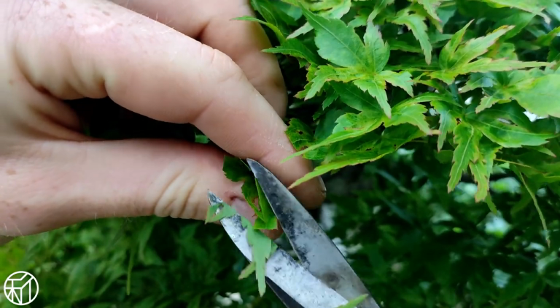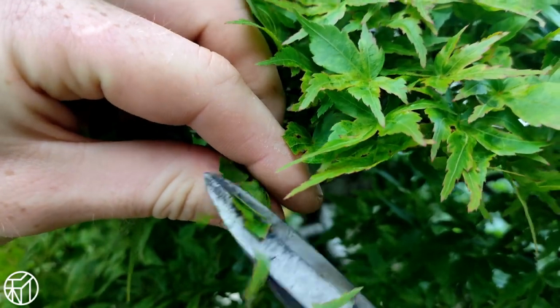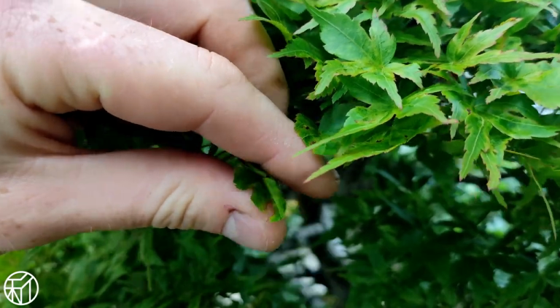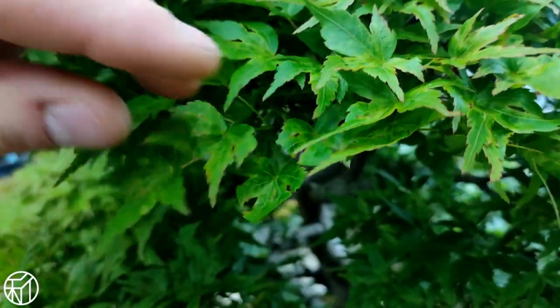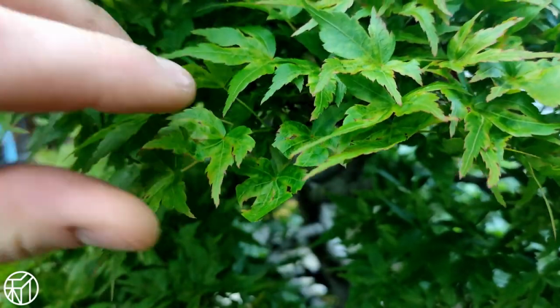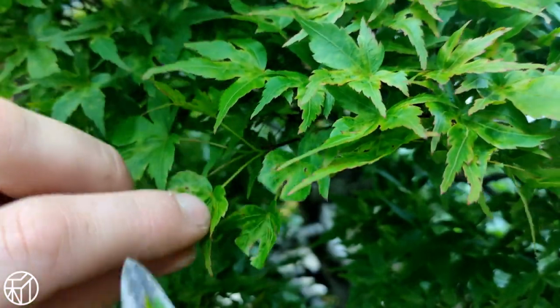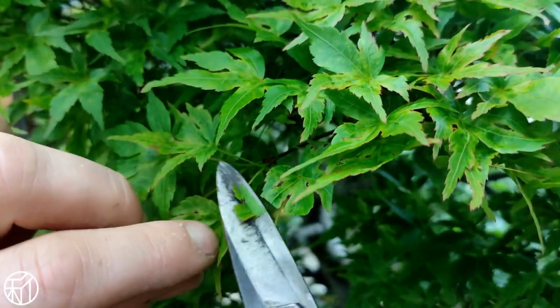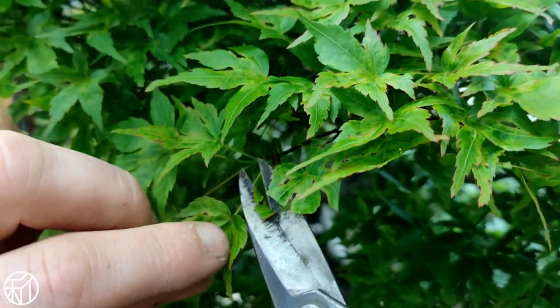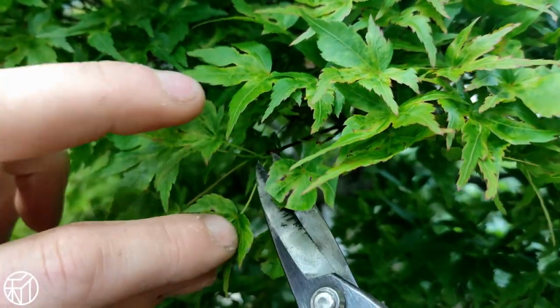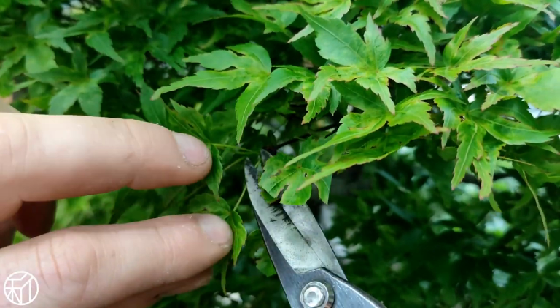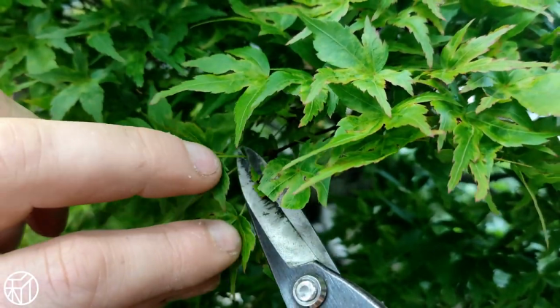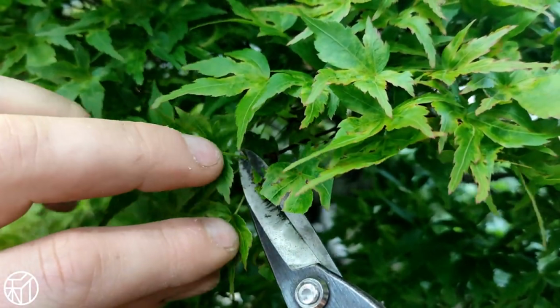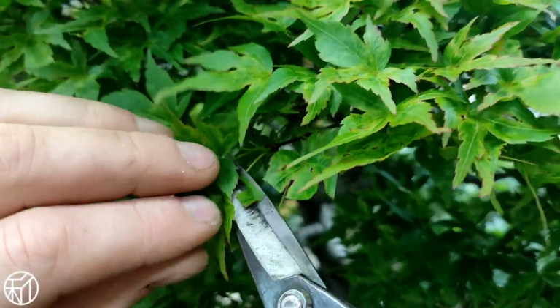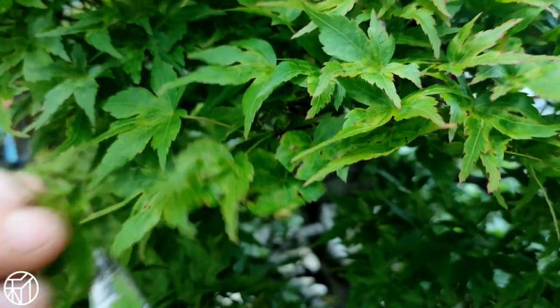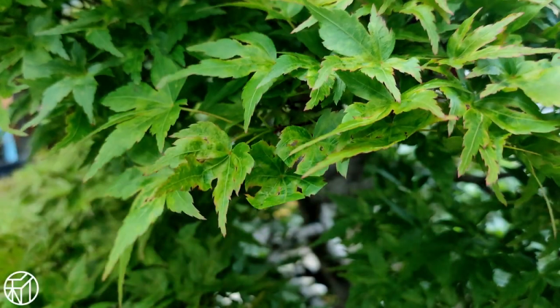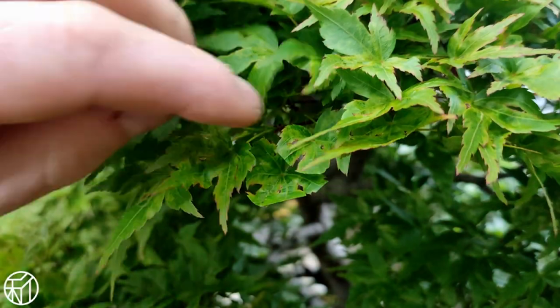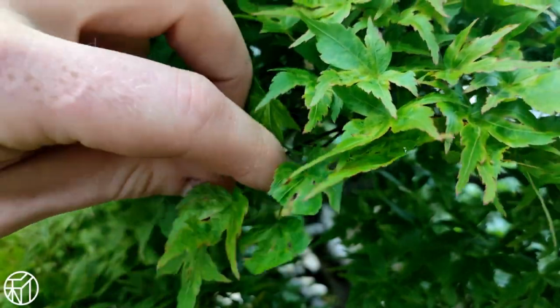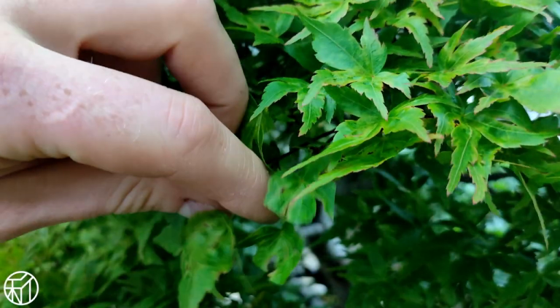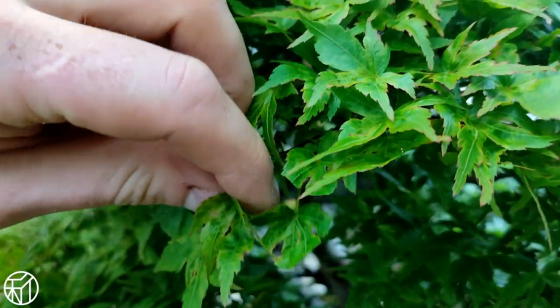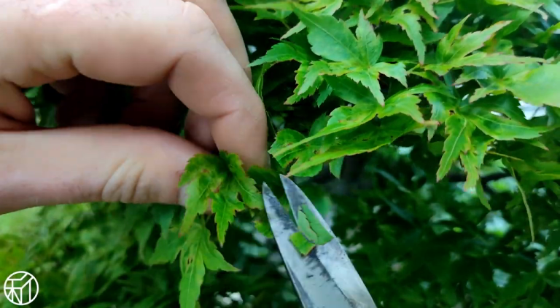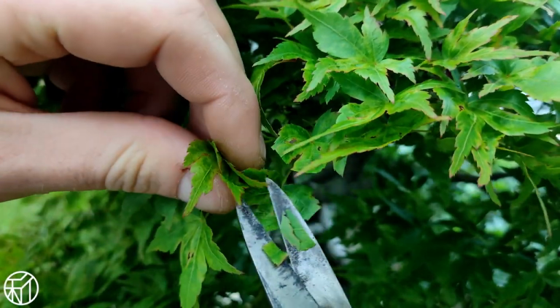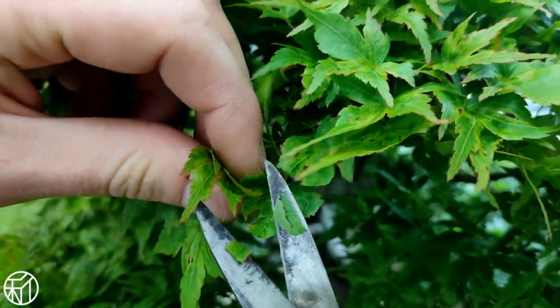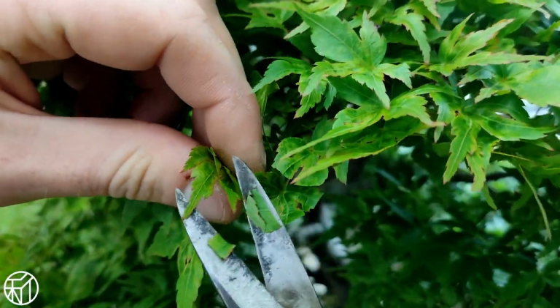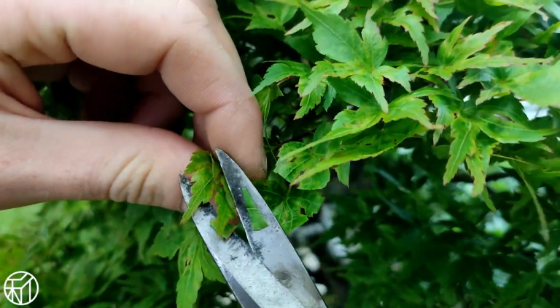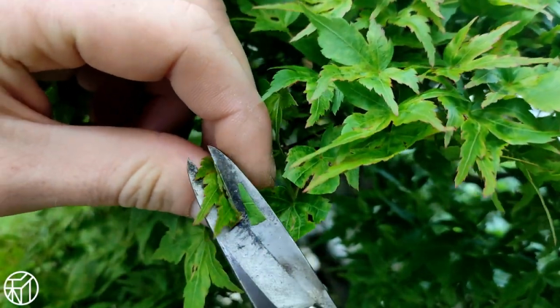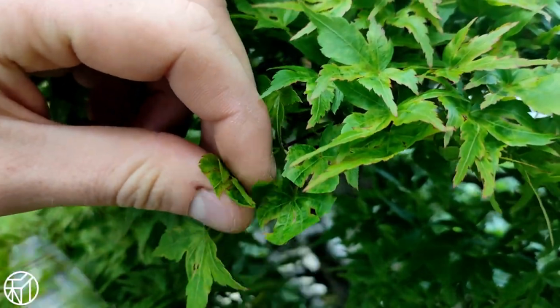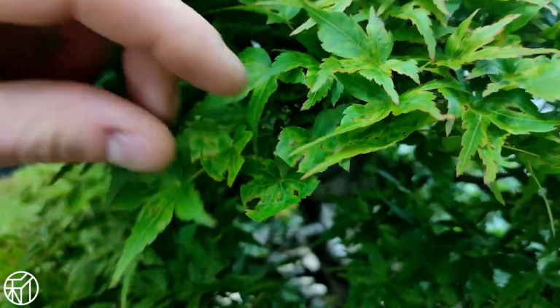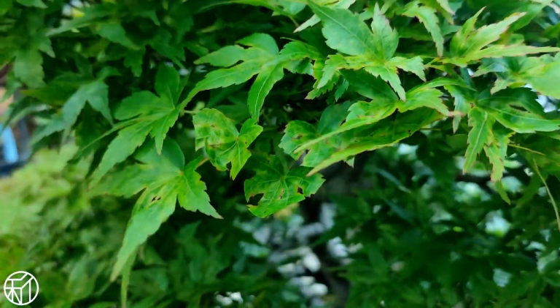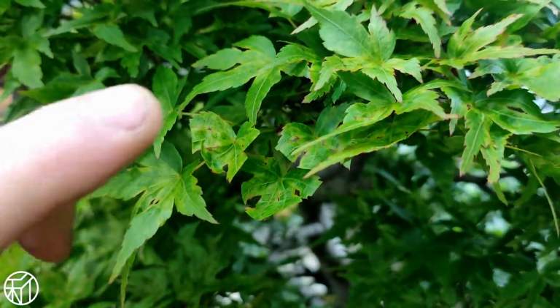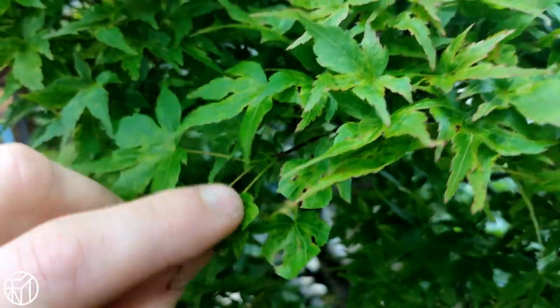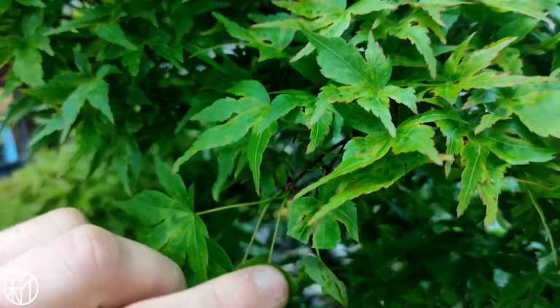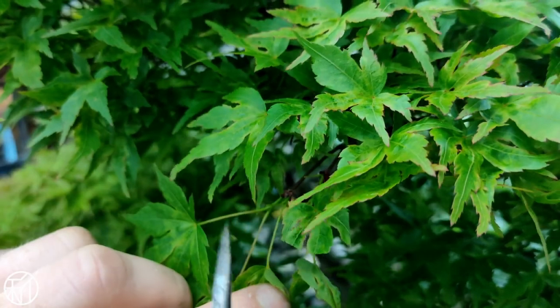You can choose how you'd like to do it as you'll achieve the same result. It's just a matter of how you'd like to enjoy your tree throughout the growing season.